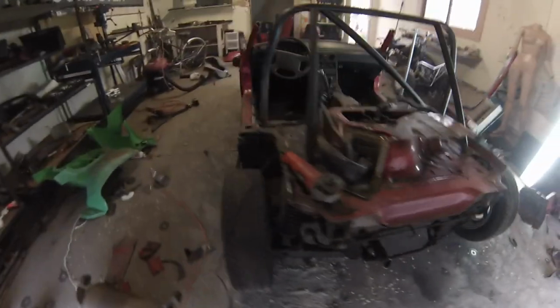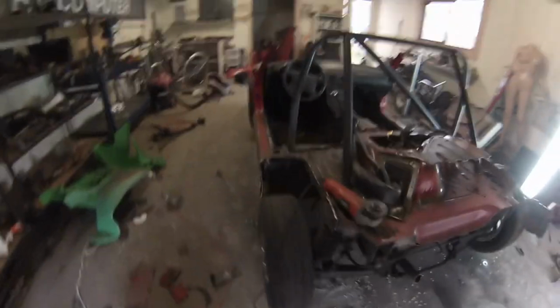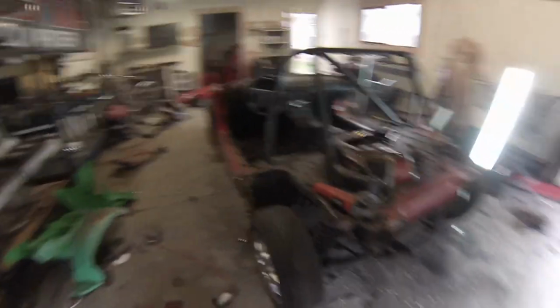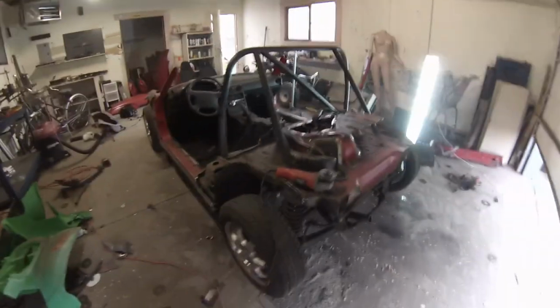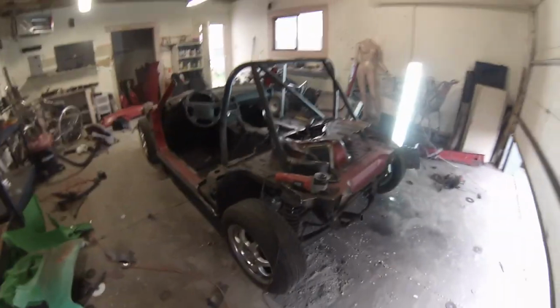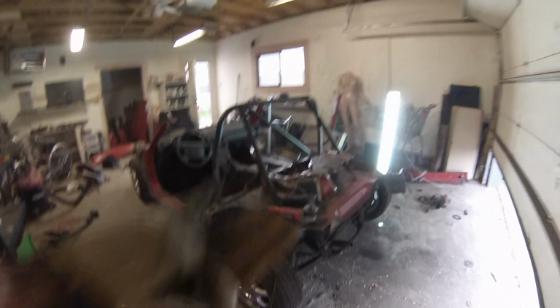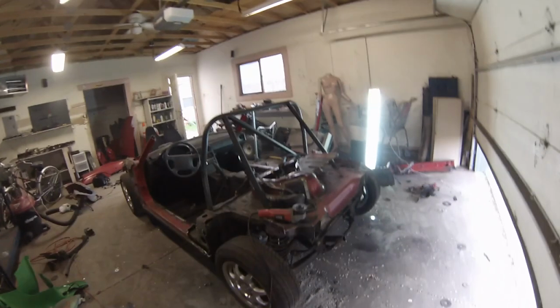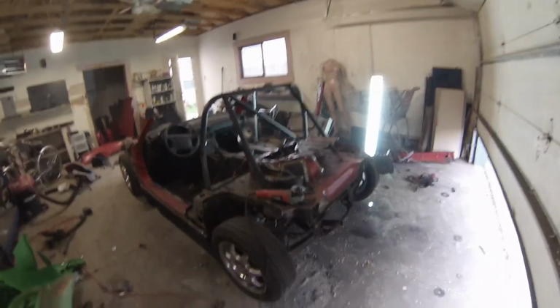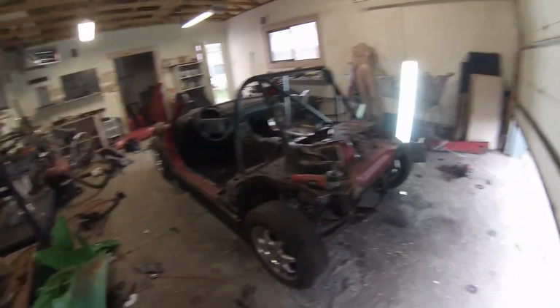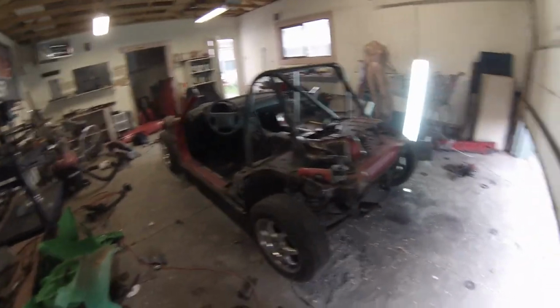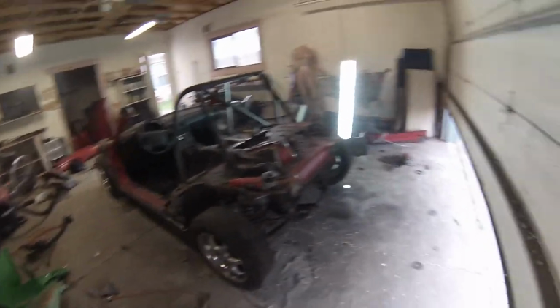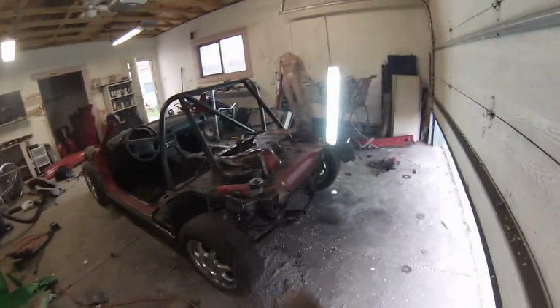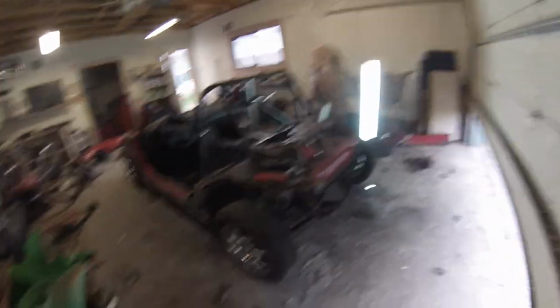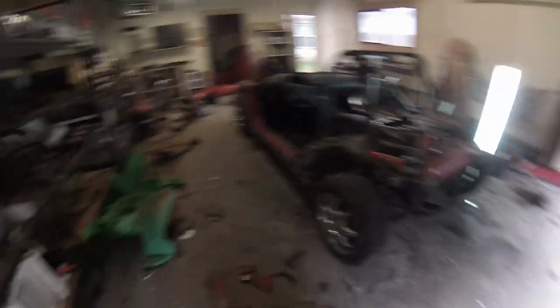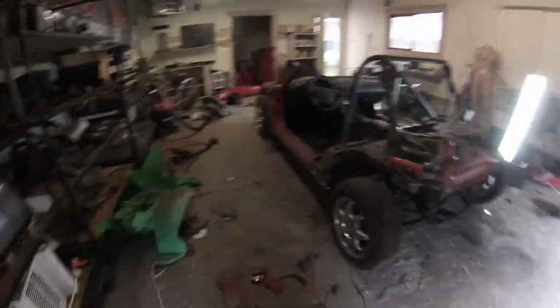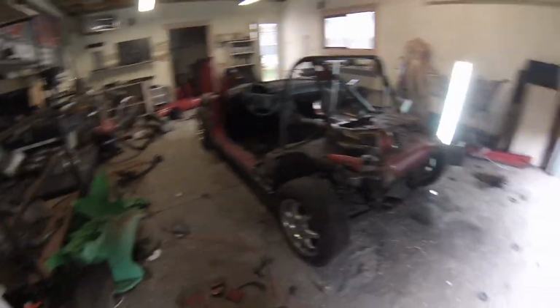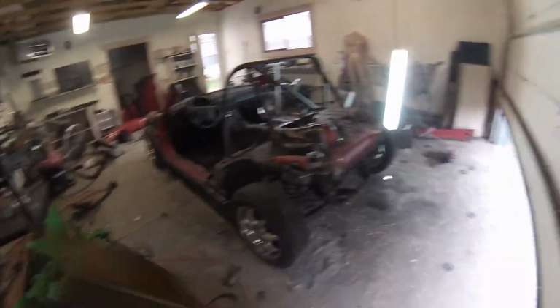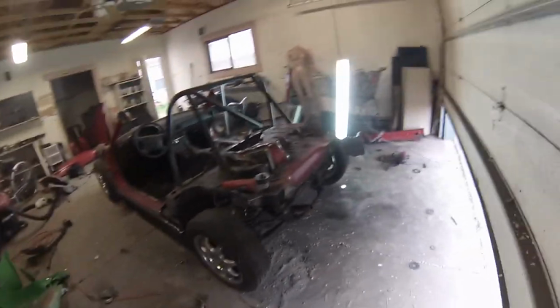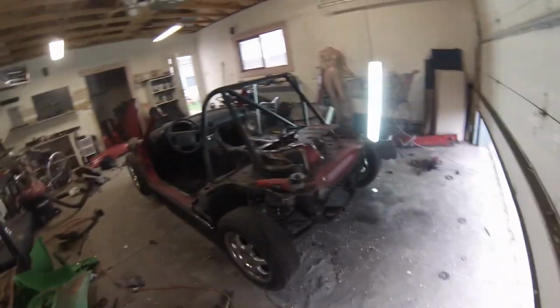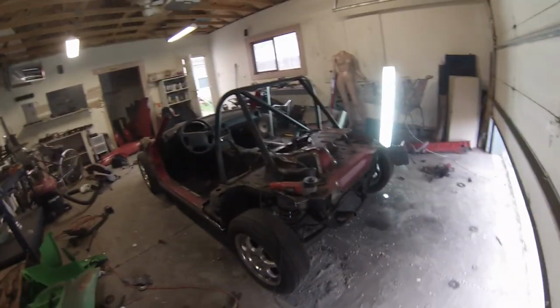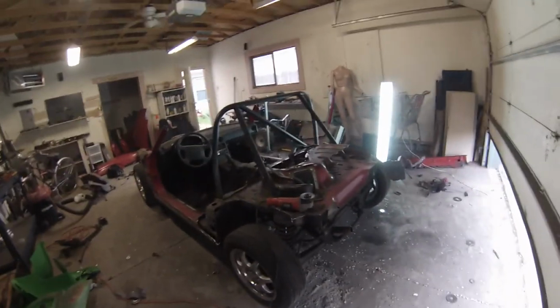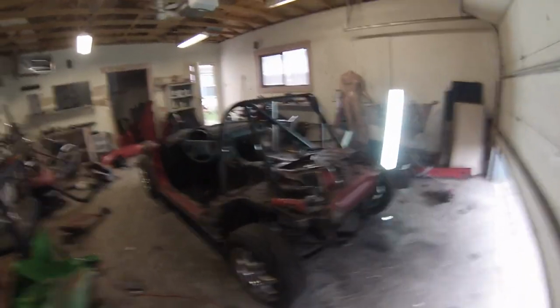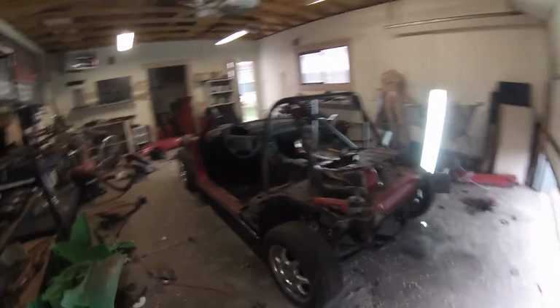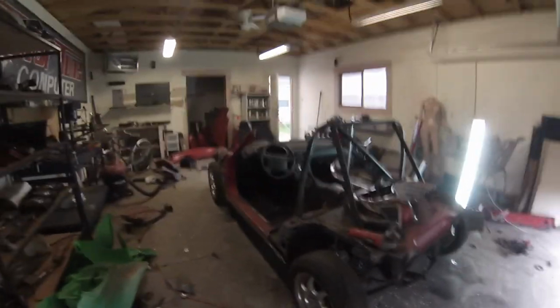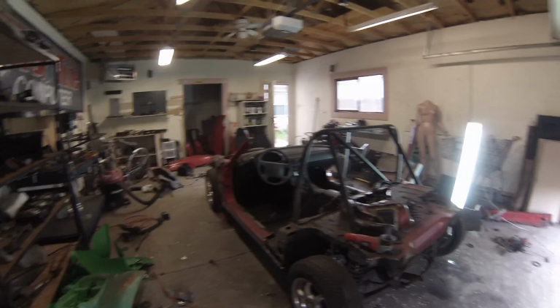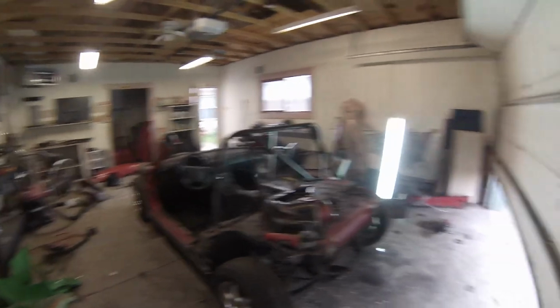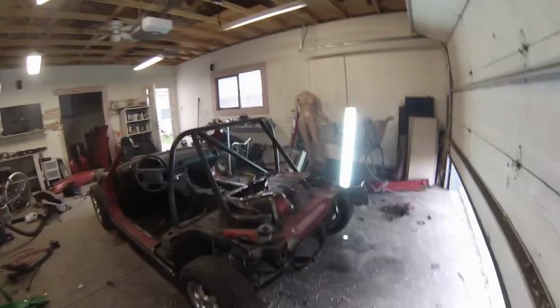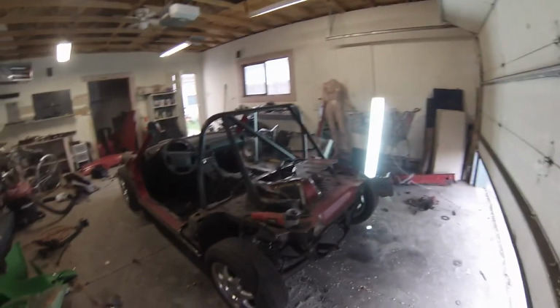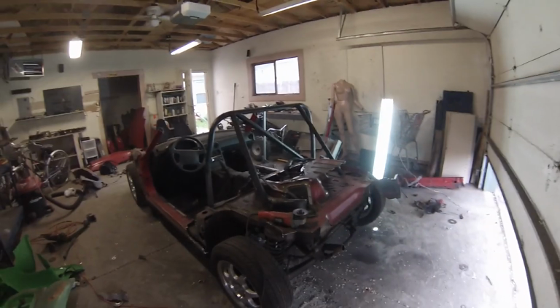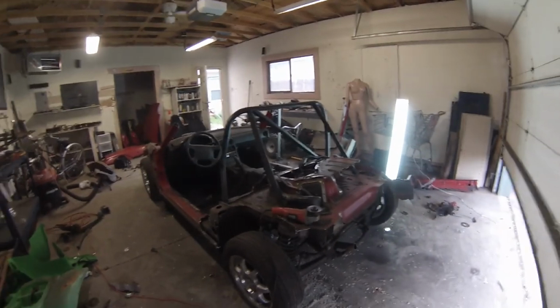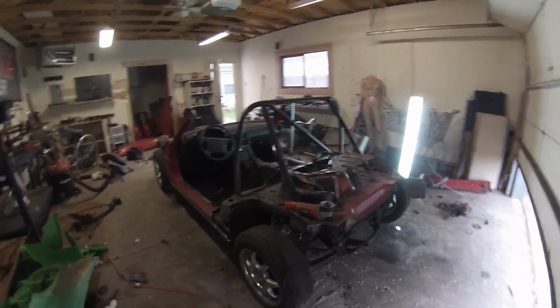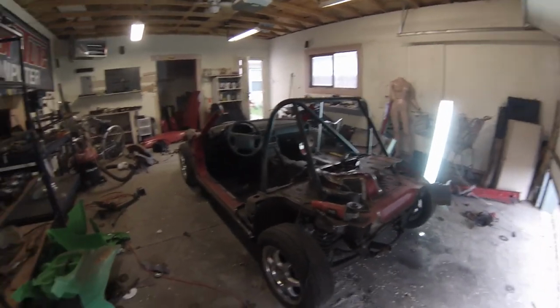I've got to get the cage out, and I've got to drop the tank and put a new tank in because the tank leaks. But that's pretty much it.